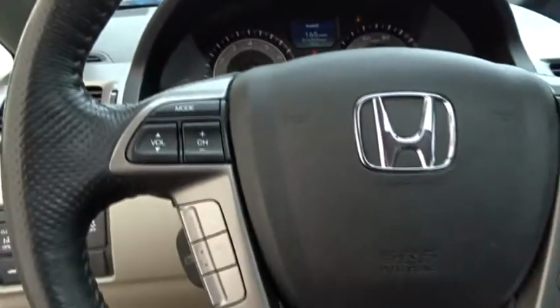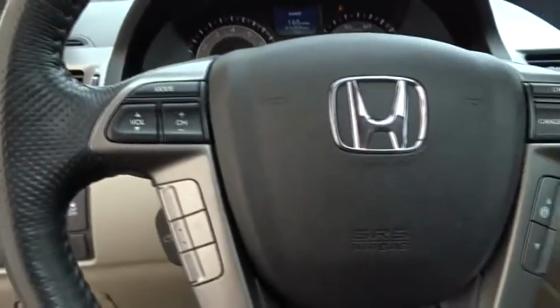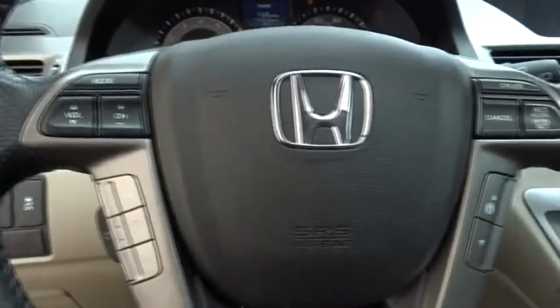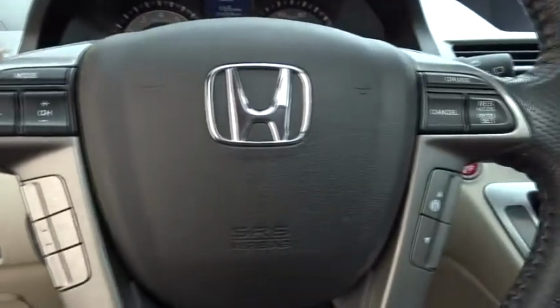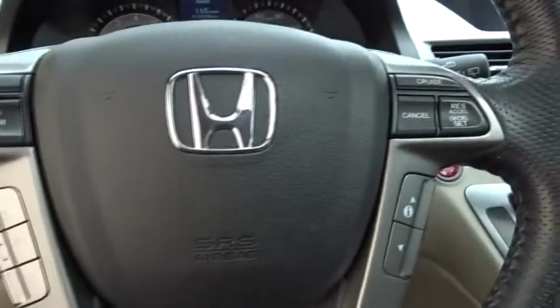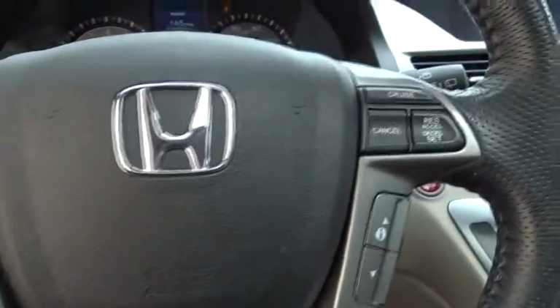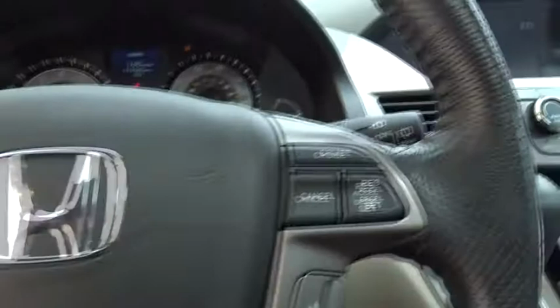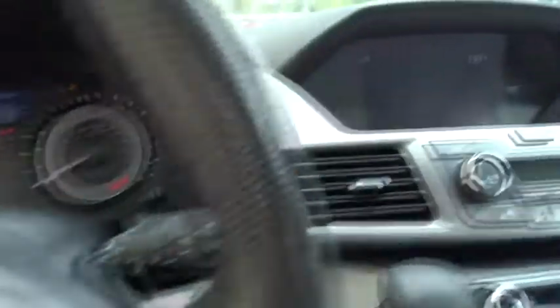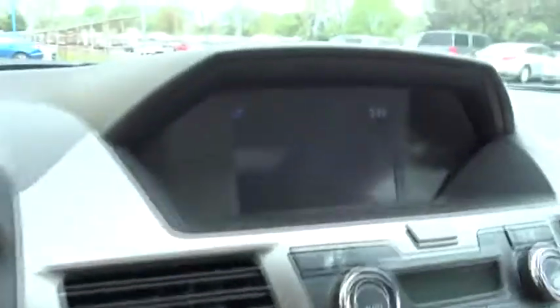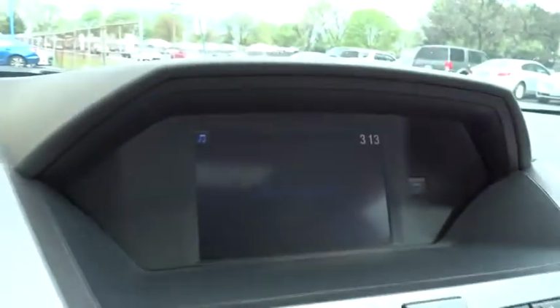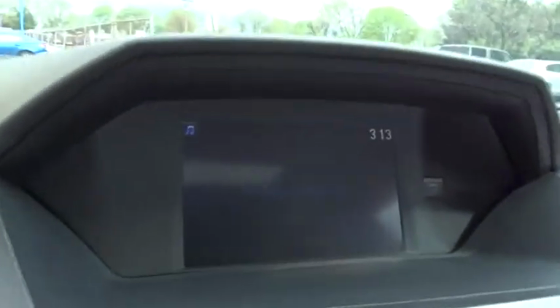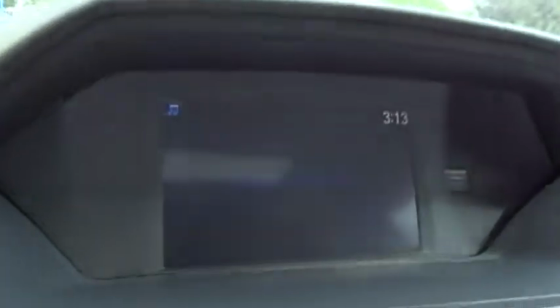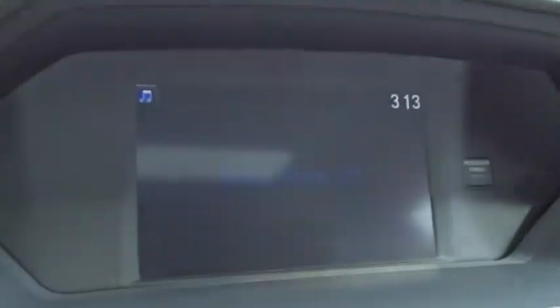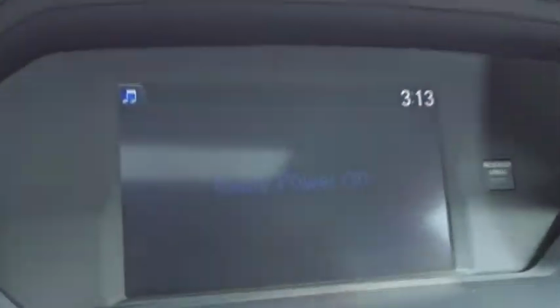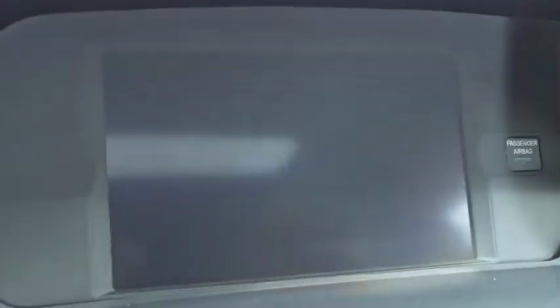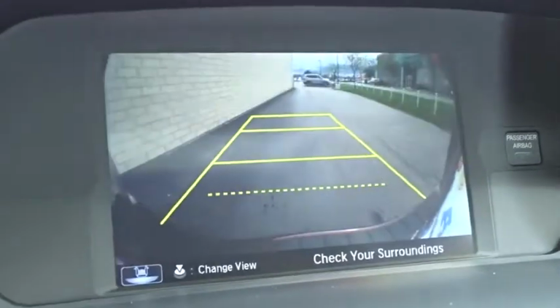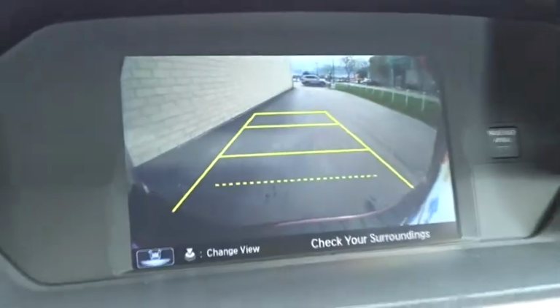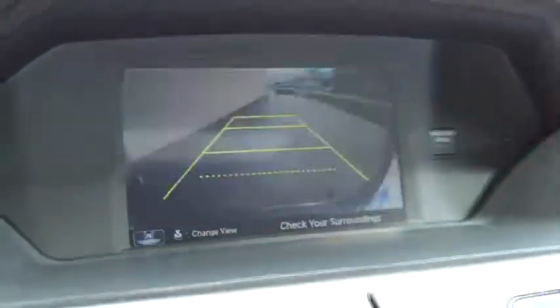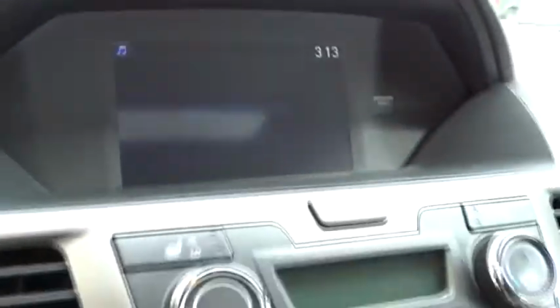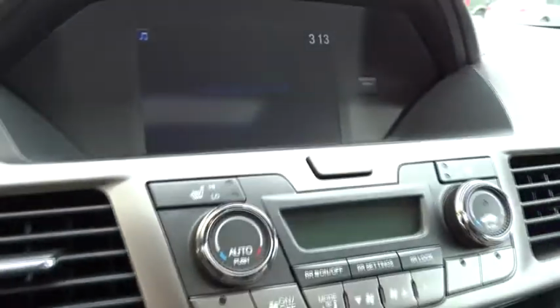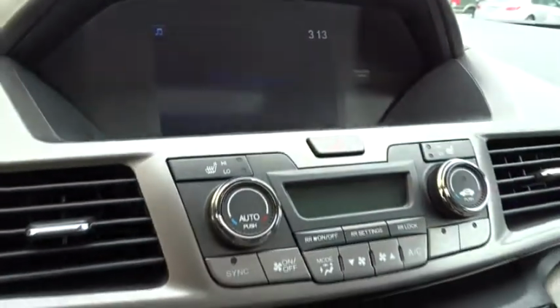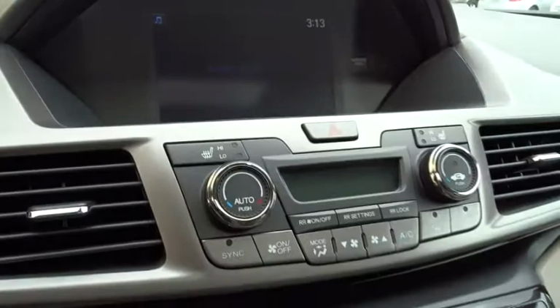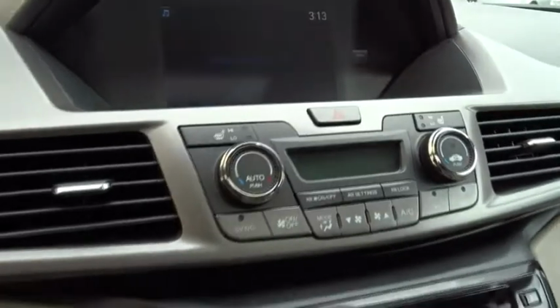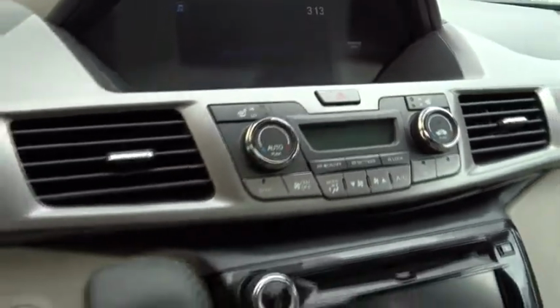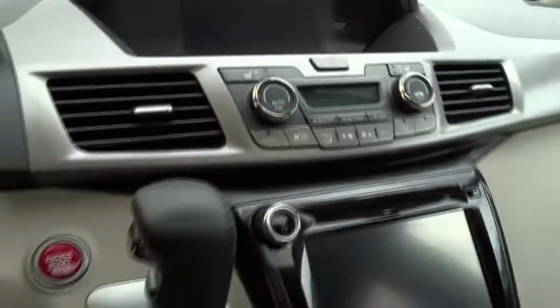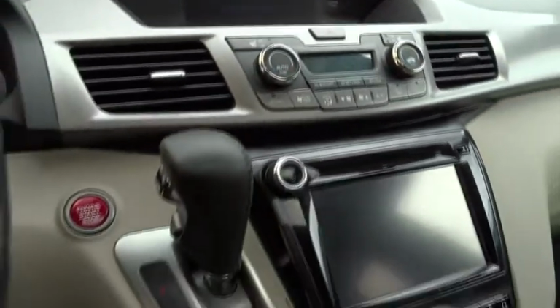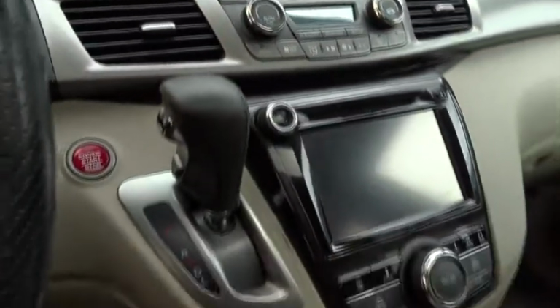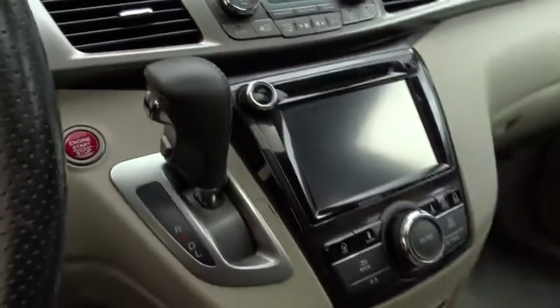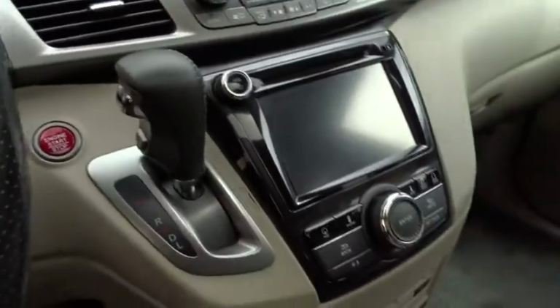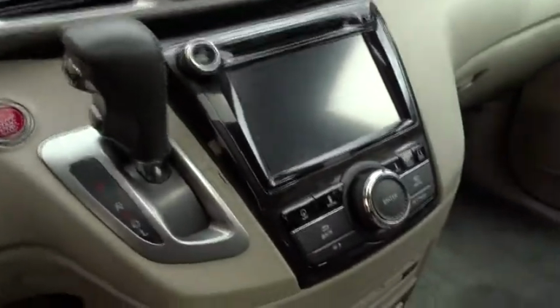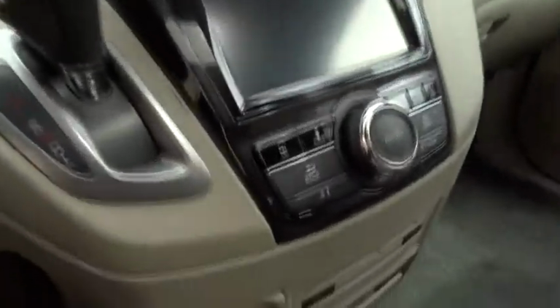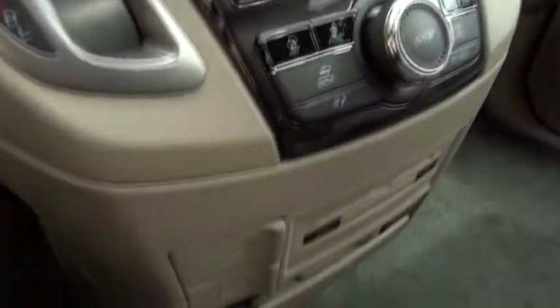Aluminum wheels, hard disk drive media storage, keyless start, cruise control, floor mats. Searching for a dependable vehicle that looks great too? You found it, so stop in today.